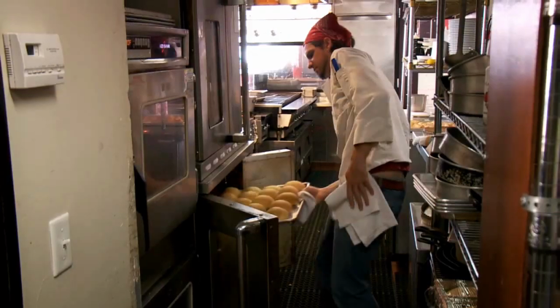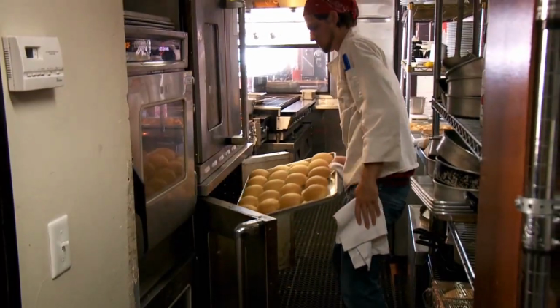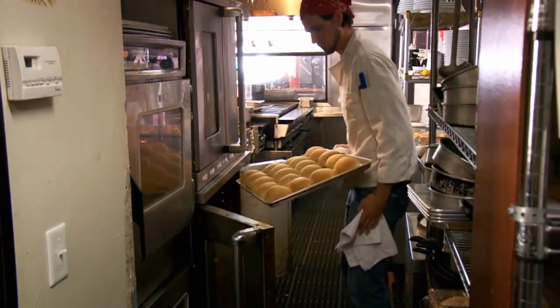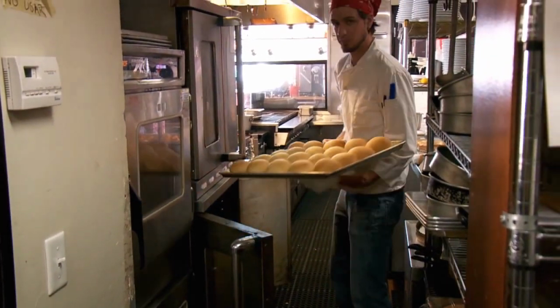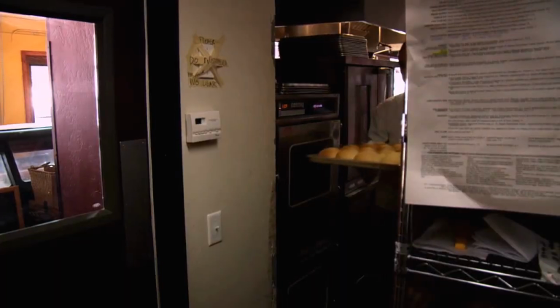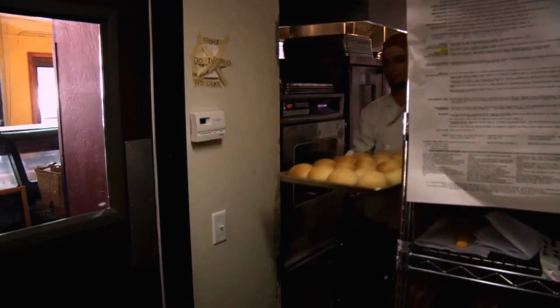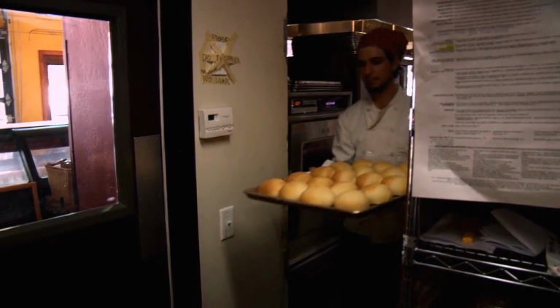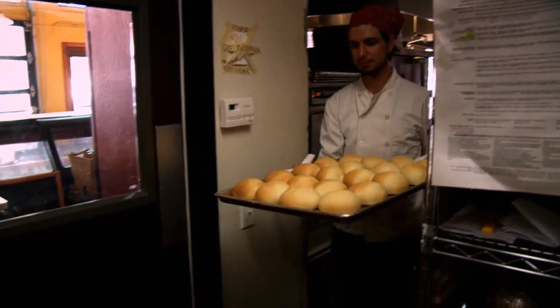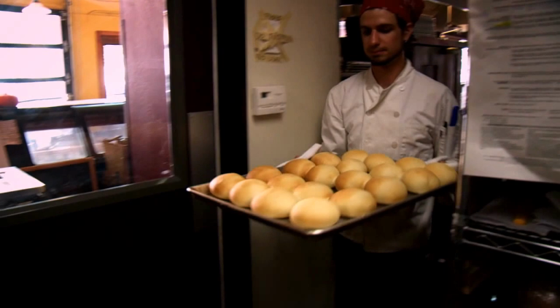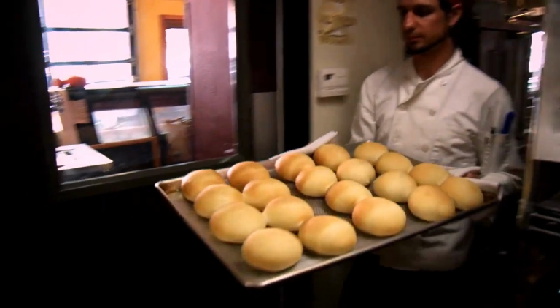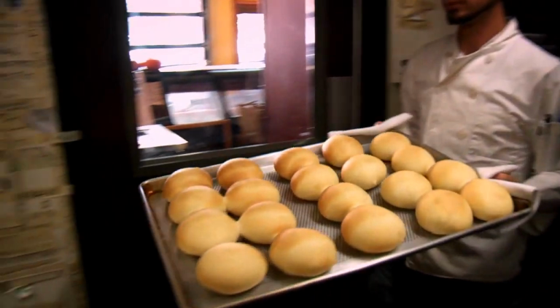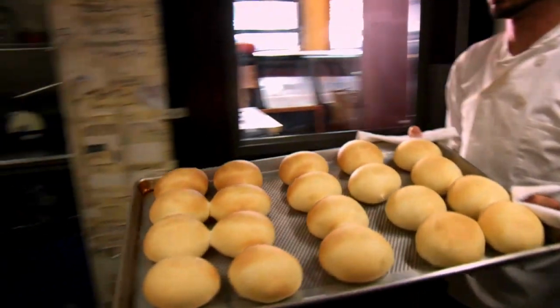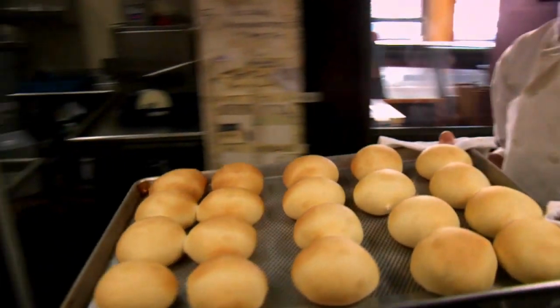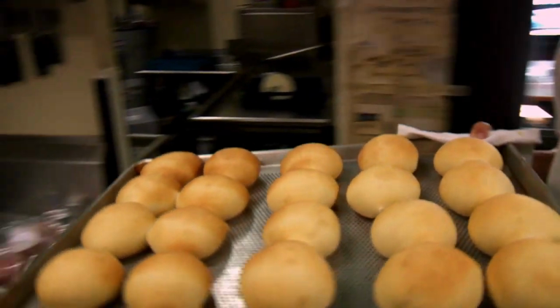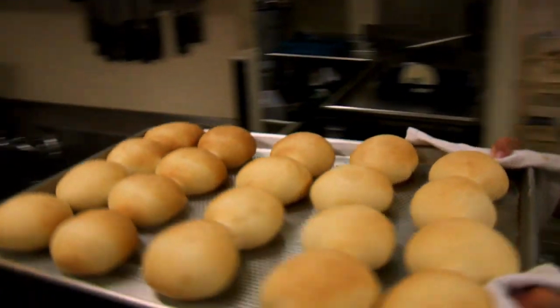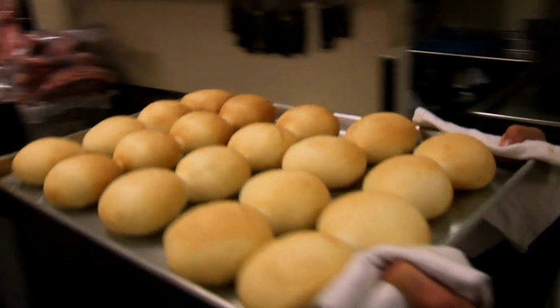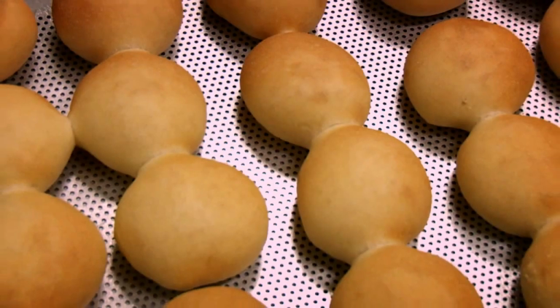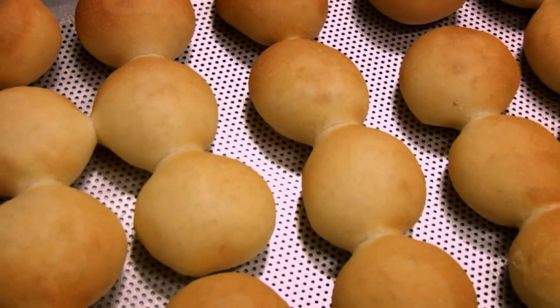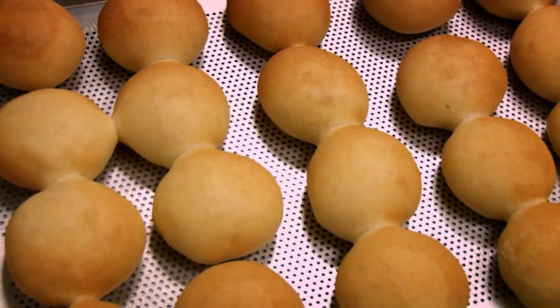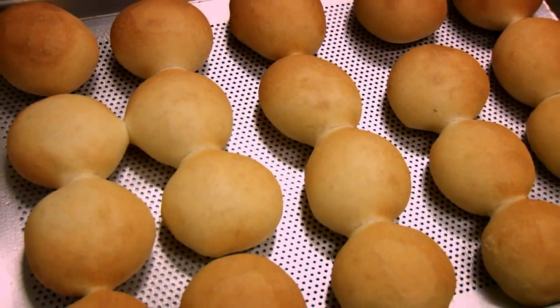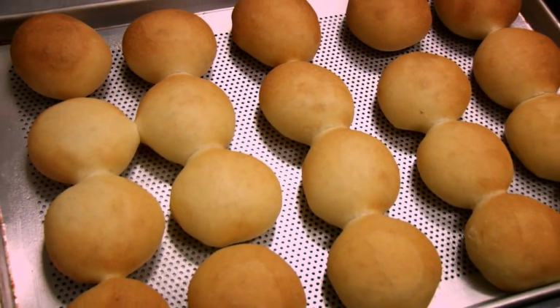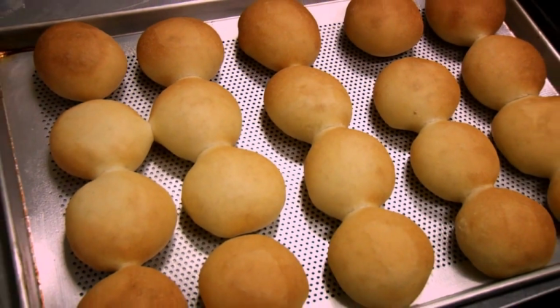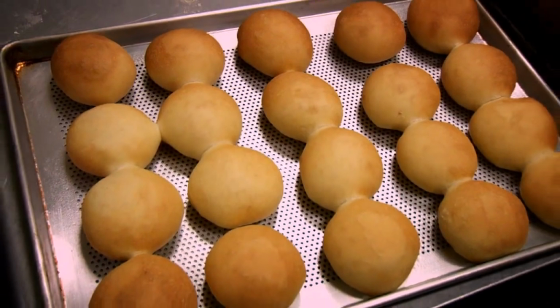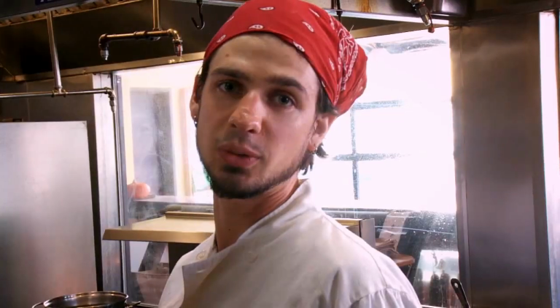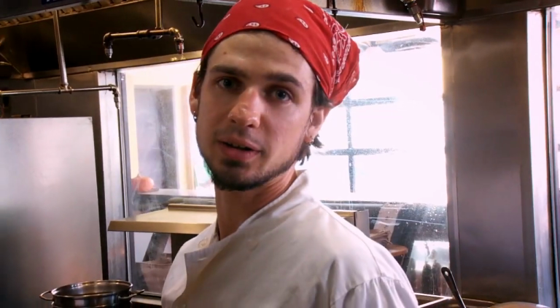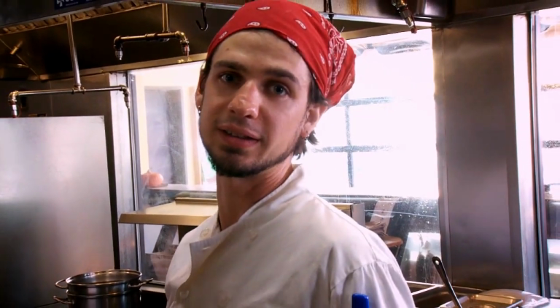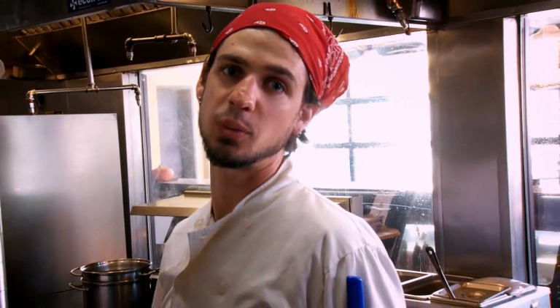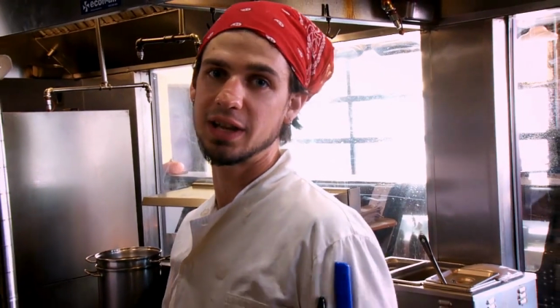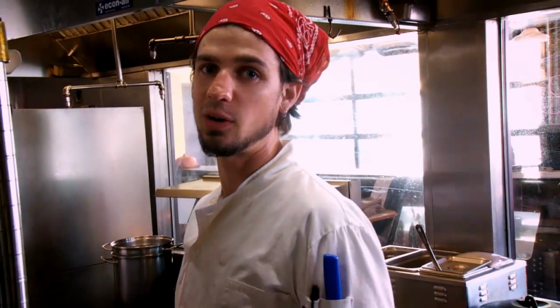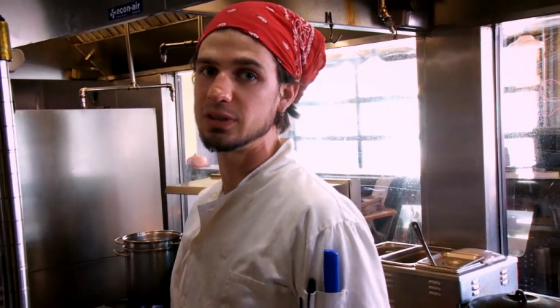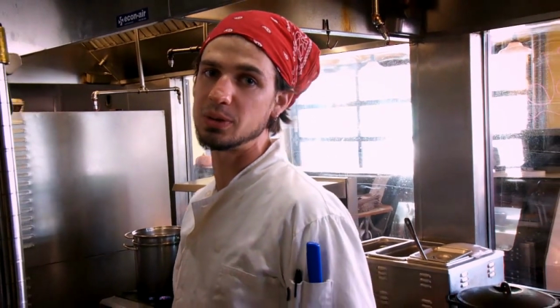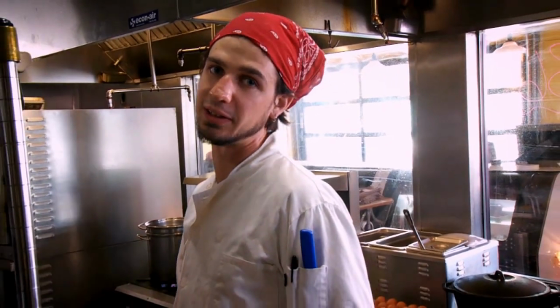We can know that we're going to have the right bread for the menu here. I'm going to get back to work, but thanks for watching and hope to see you soon at the Linkery.